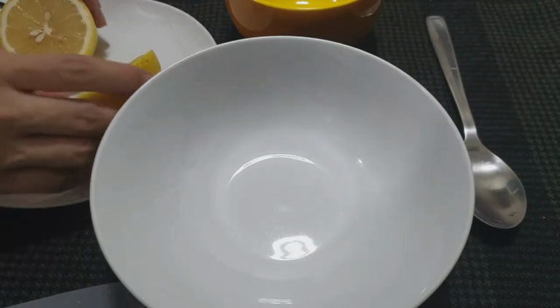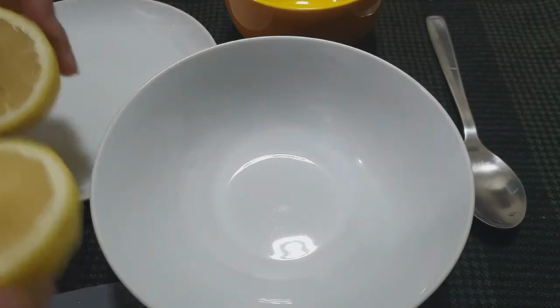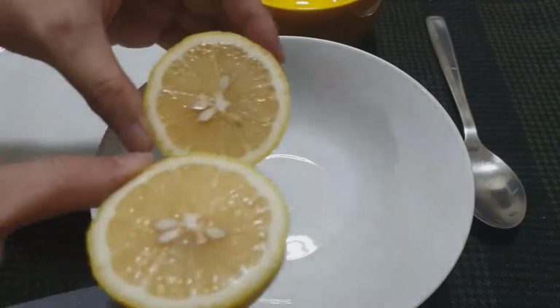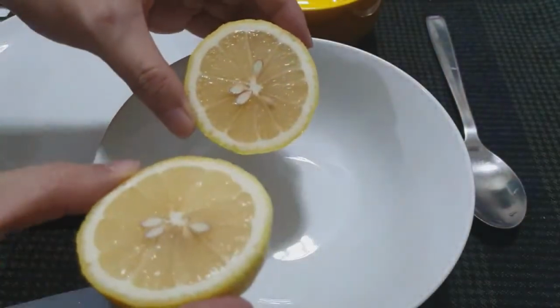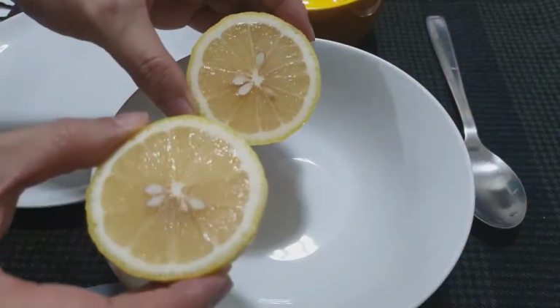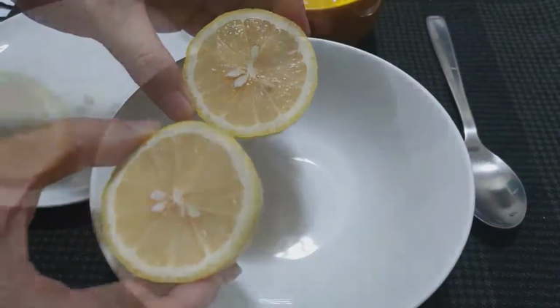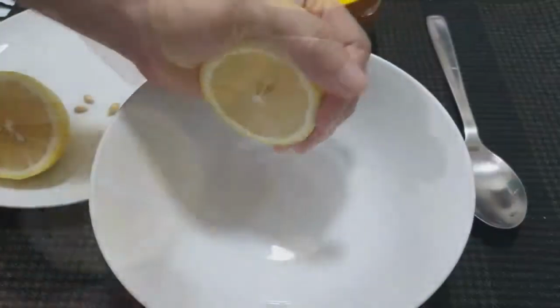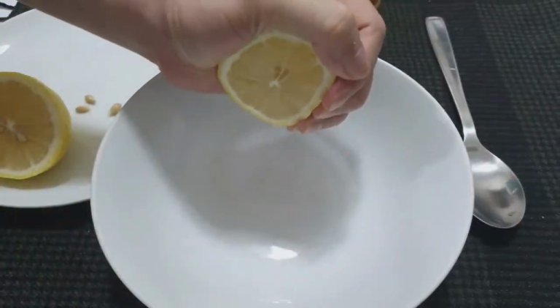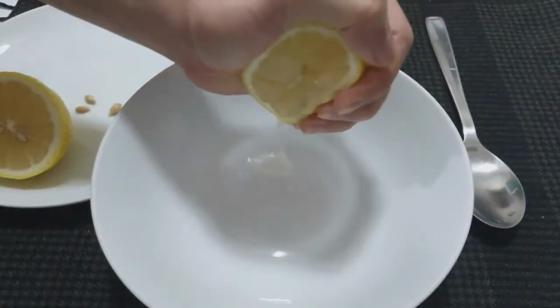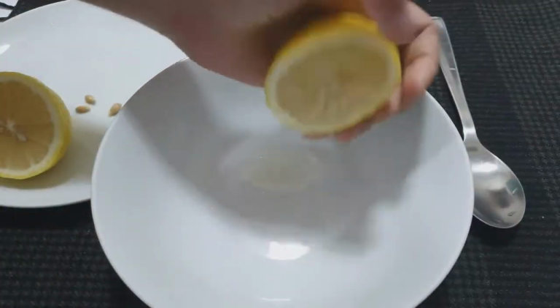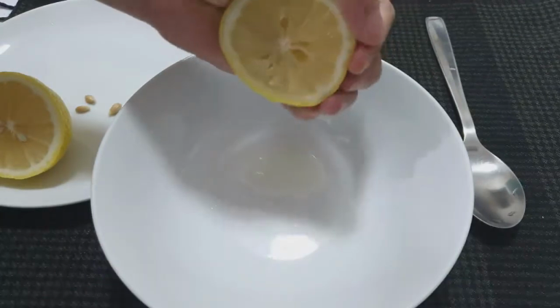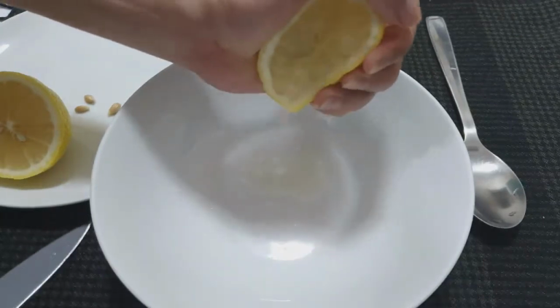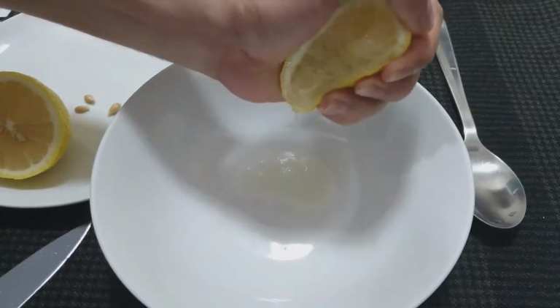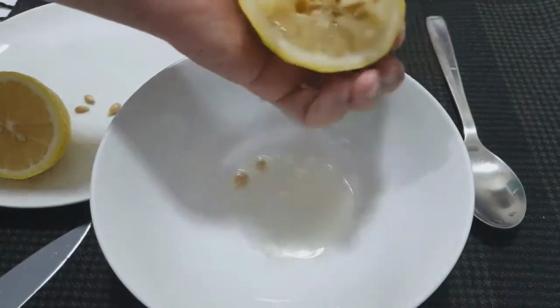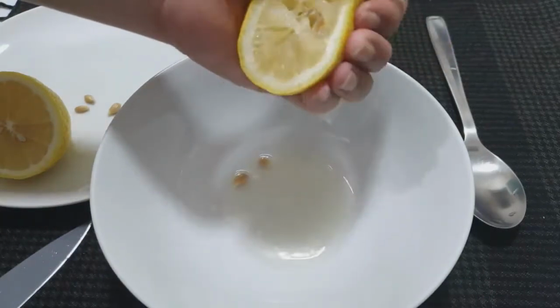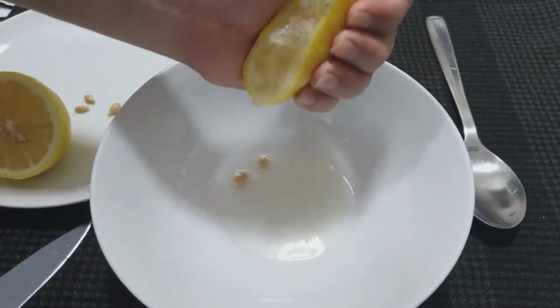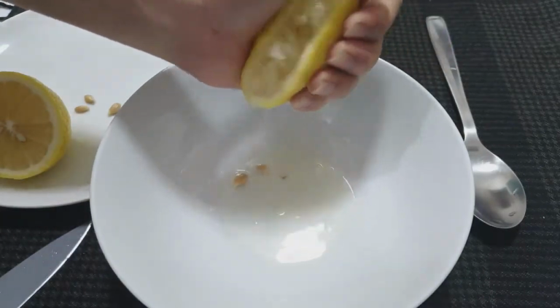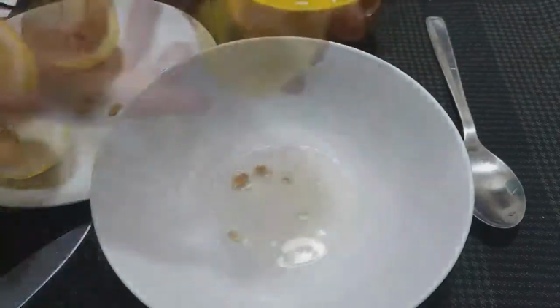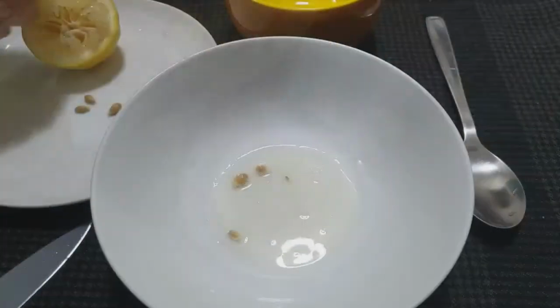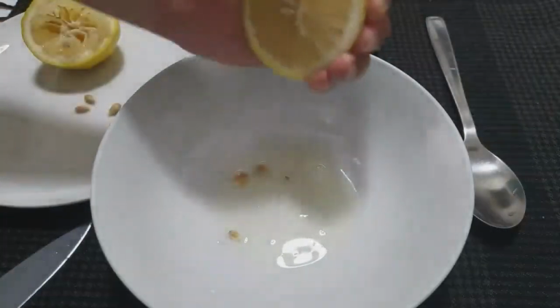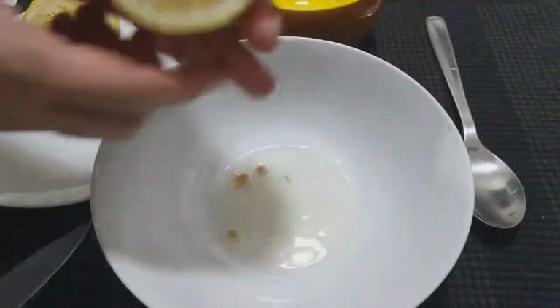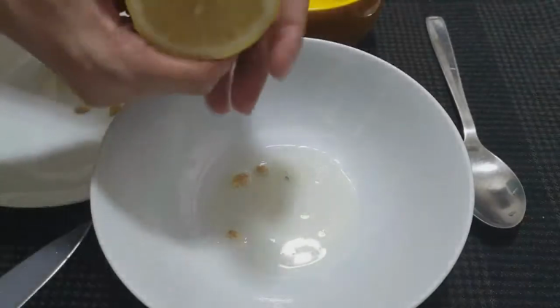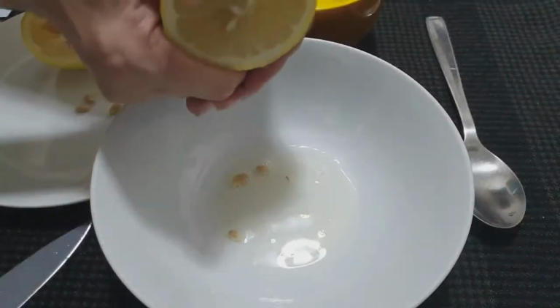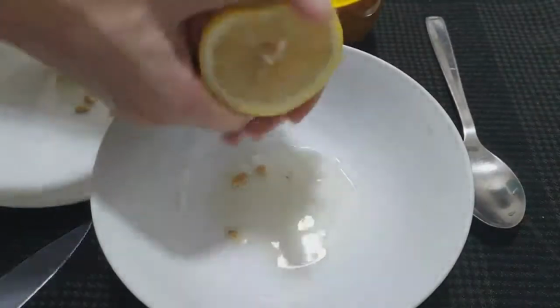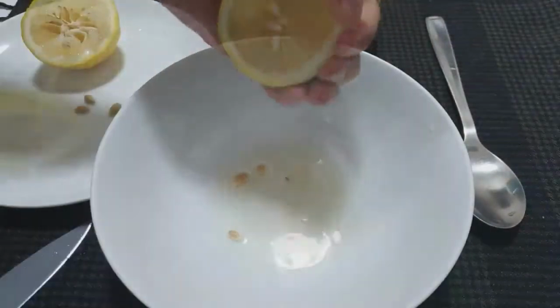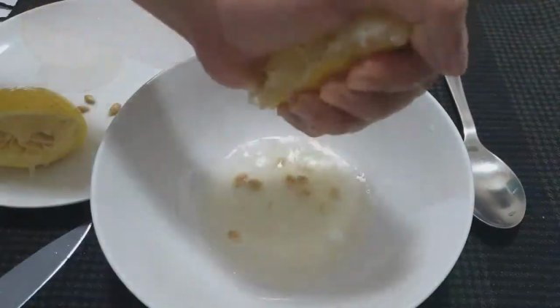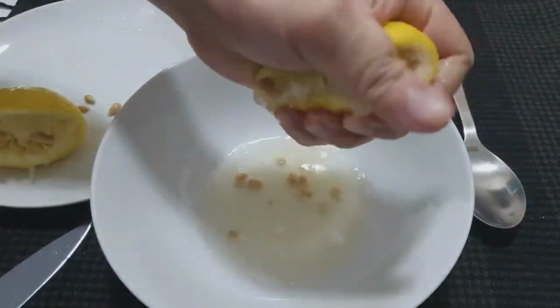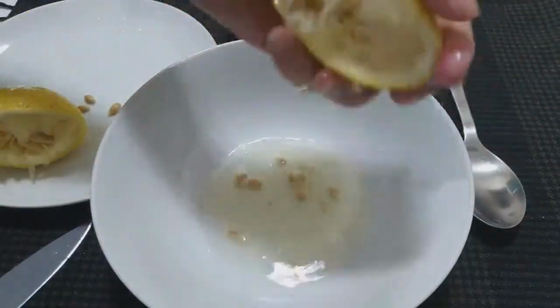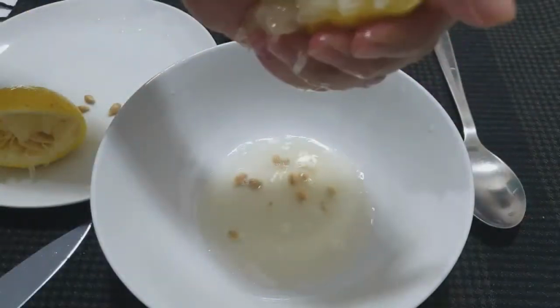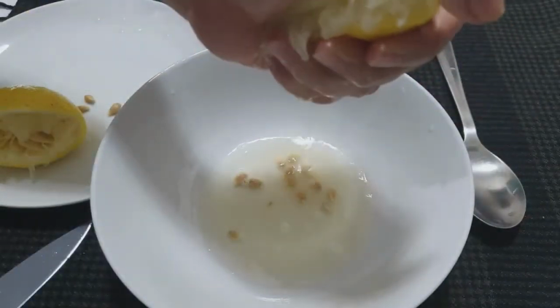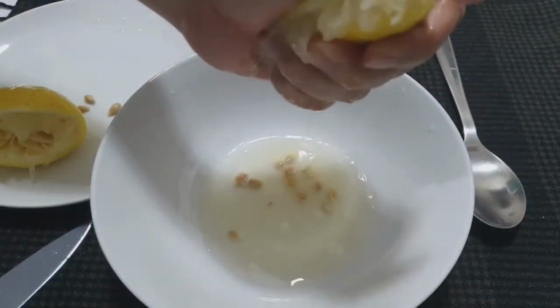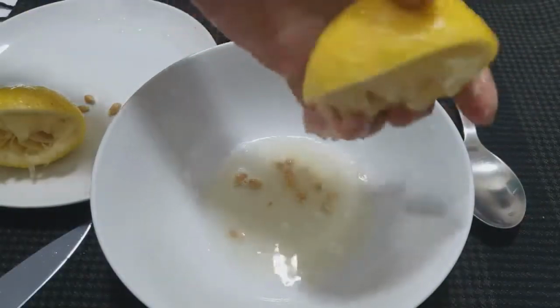Next step is to put our chicken in a whole lemon. We're going to squeeze the lemon and then make sure we remove the seeds. Then we're going to put our cream cheese chicken spread later.